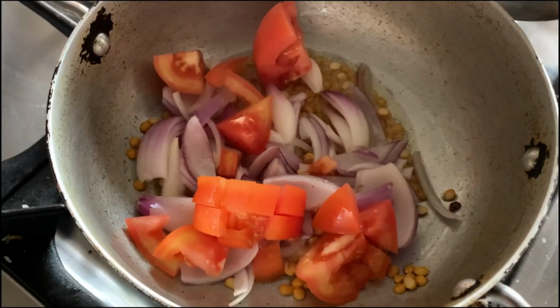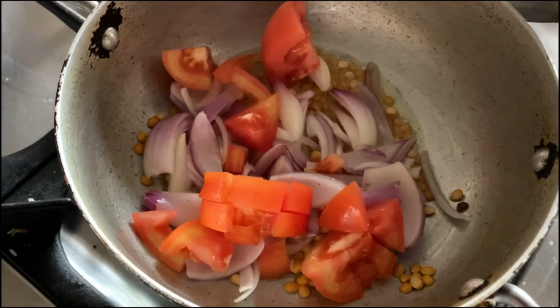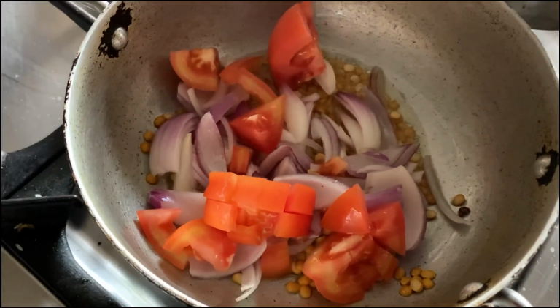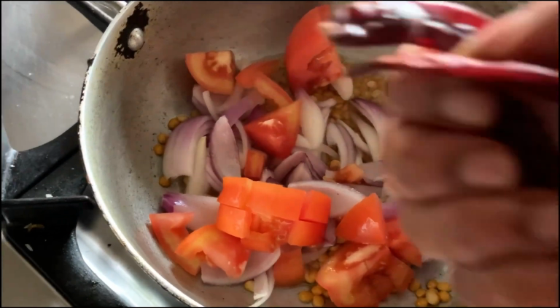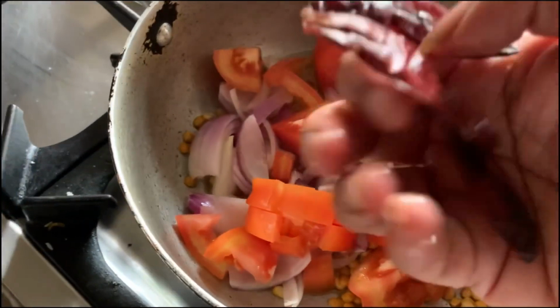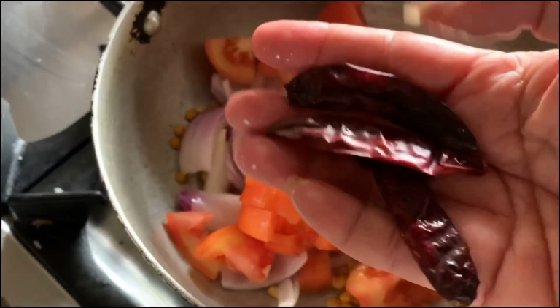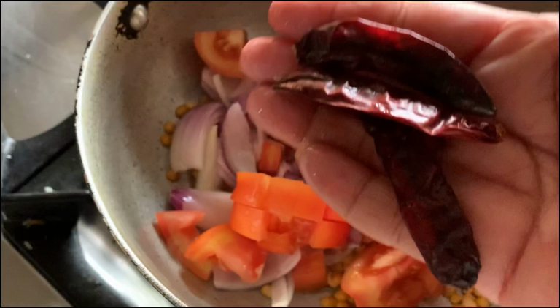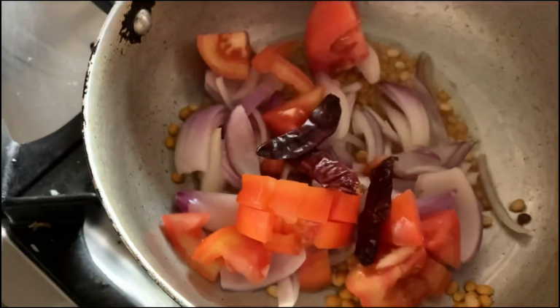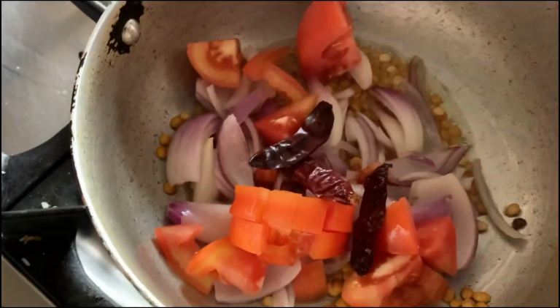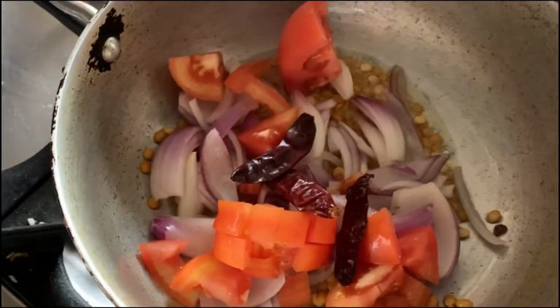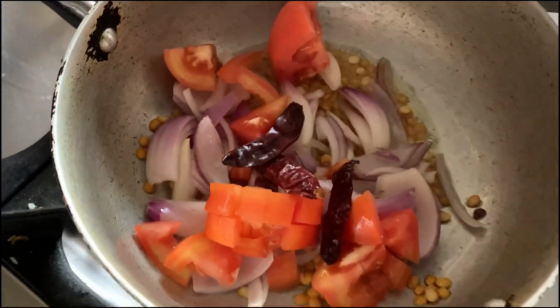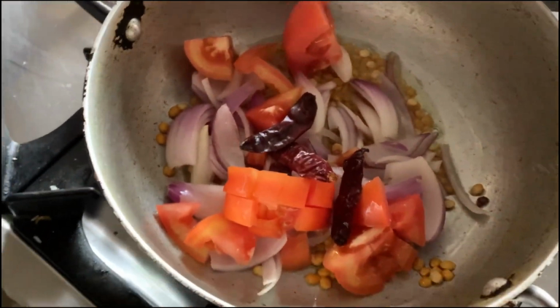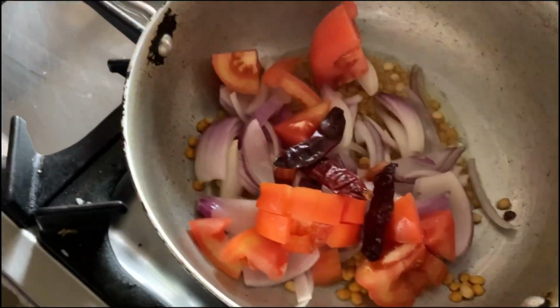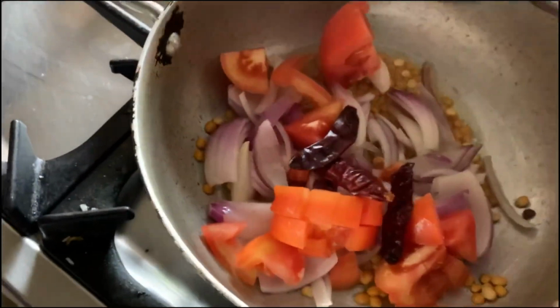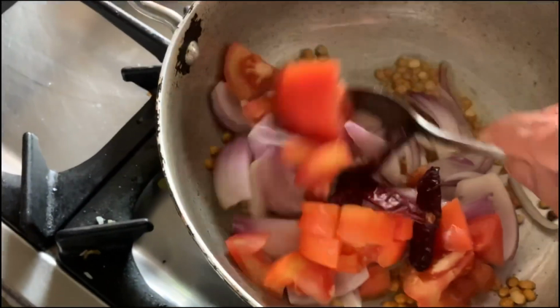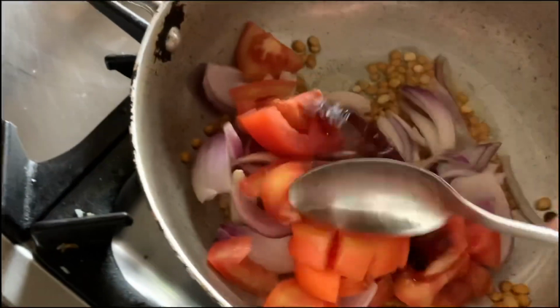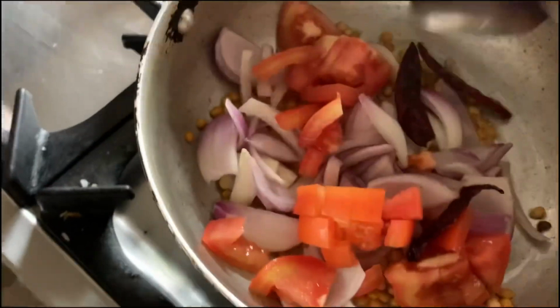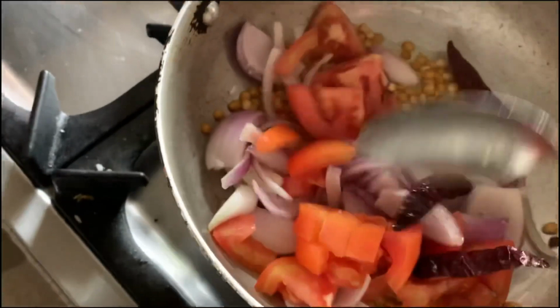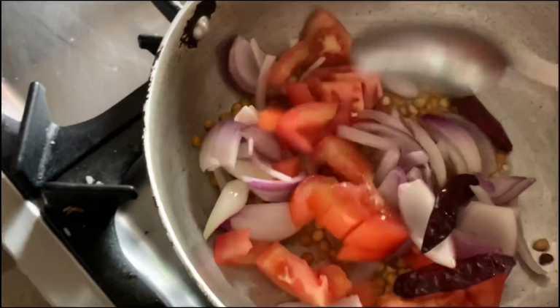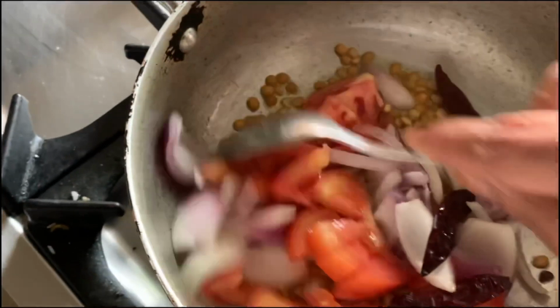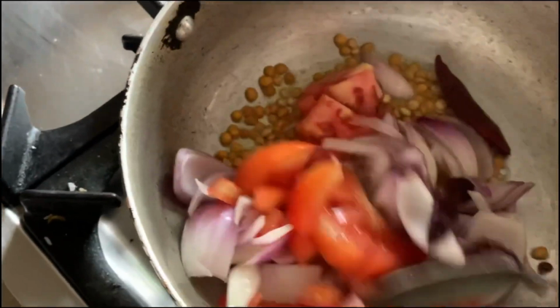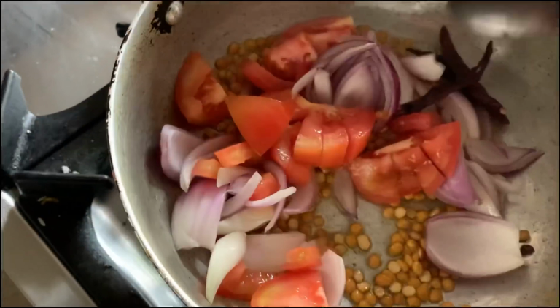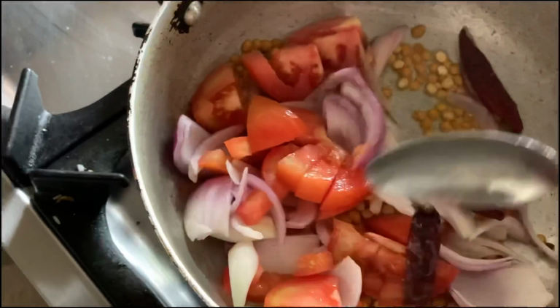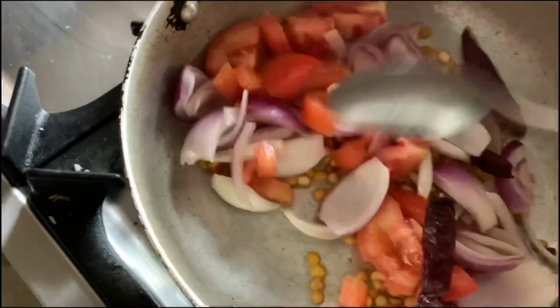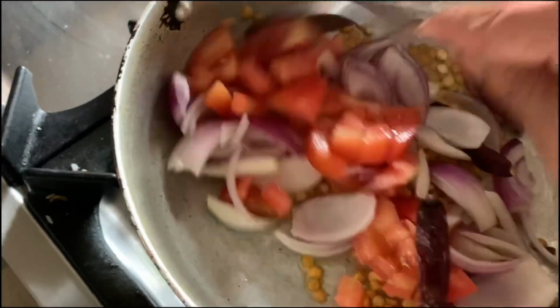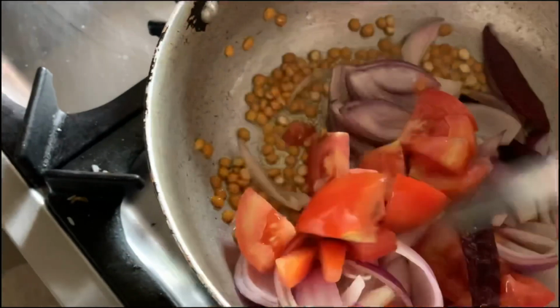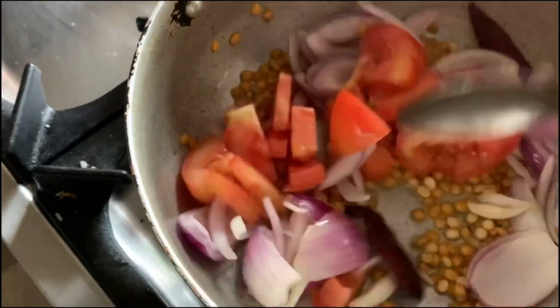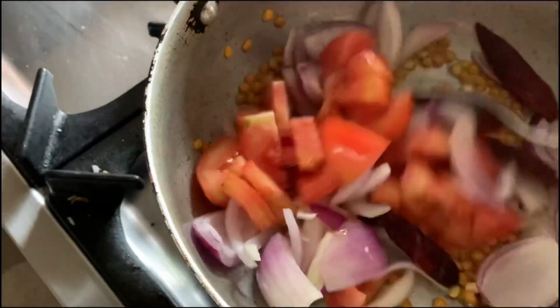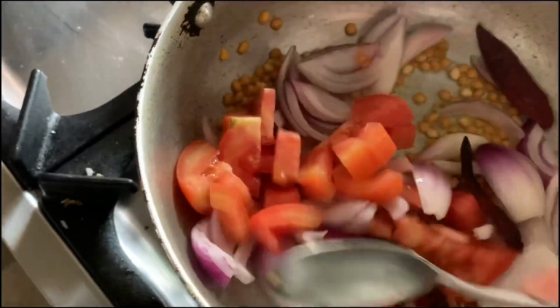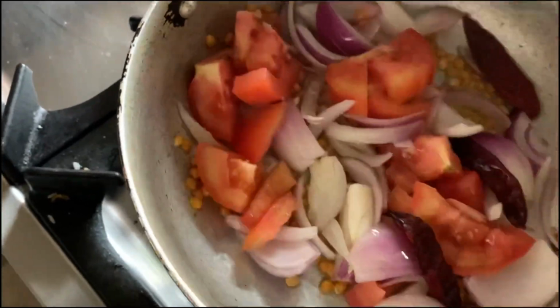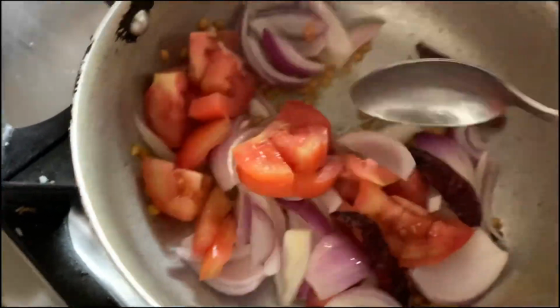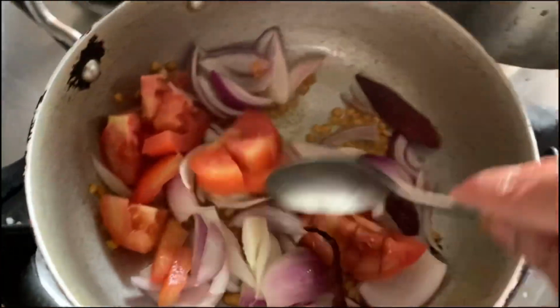So here I am adding three red chilies, according to how much spice you want in your red chutney.